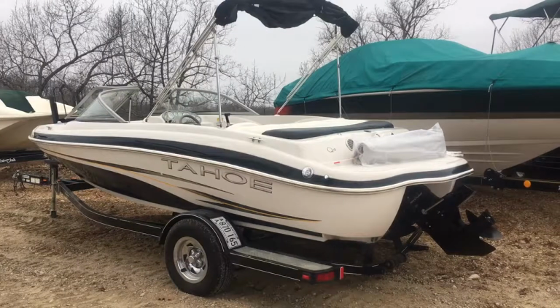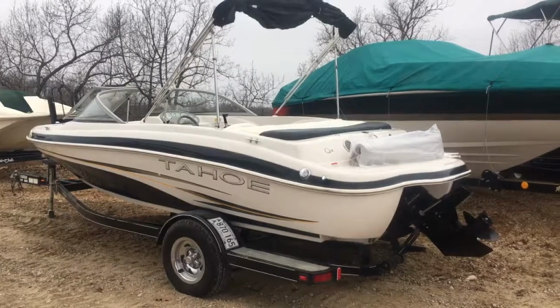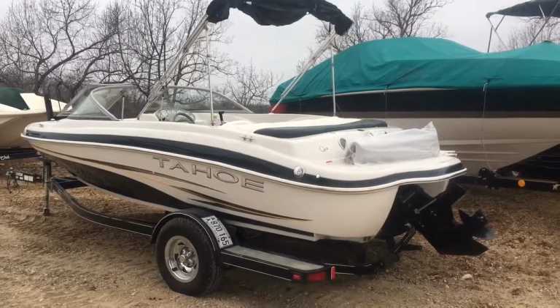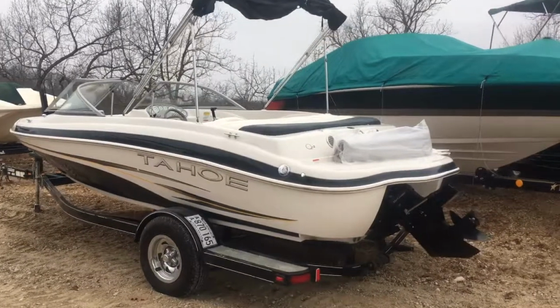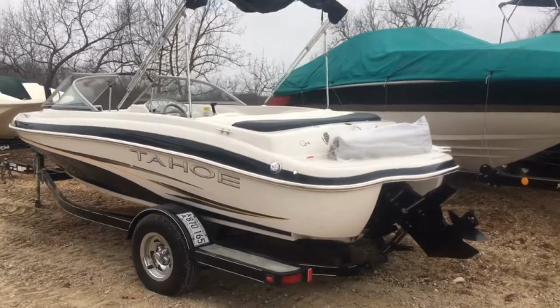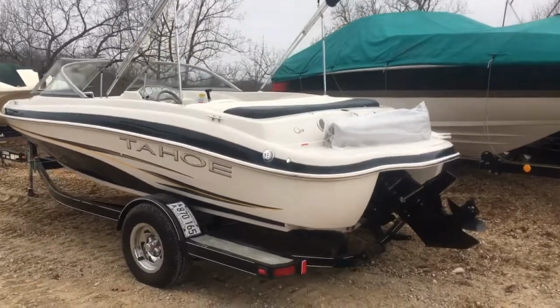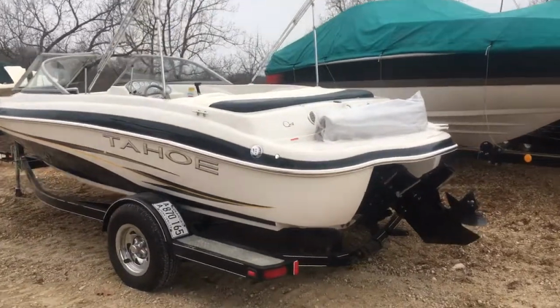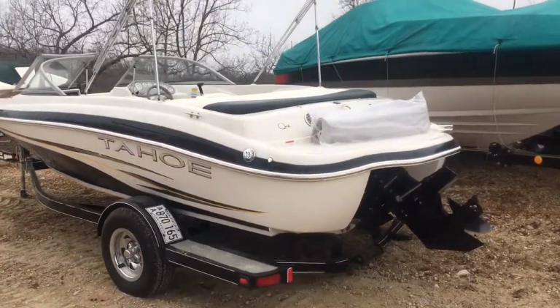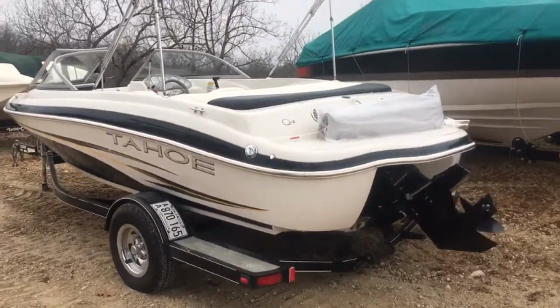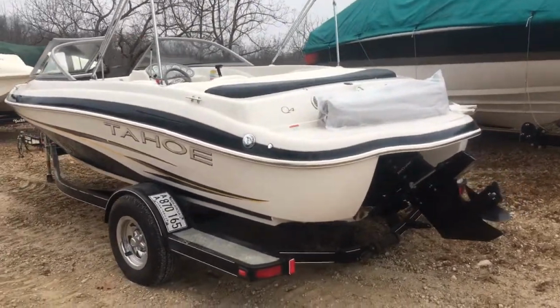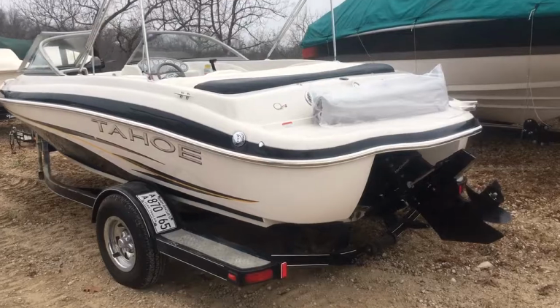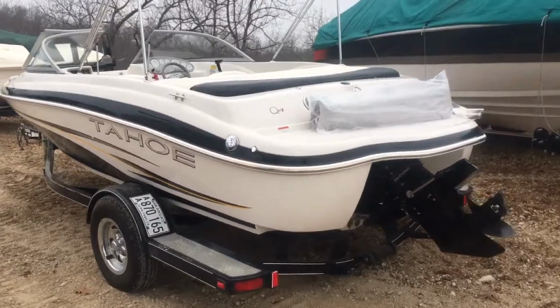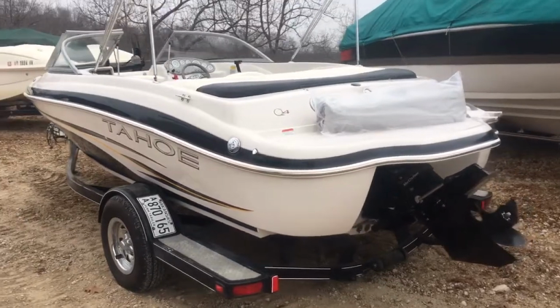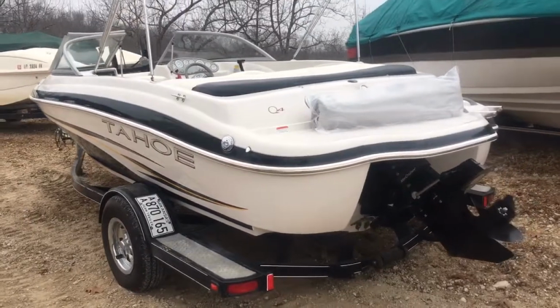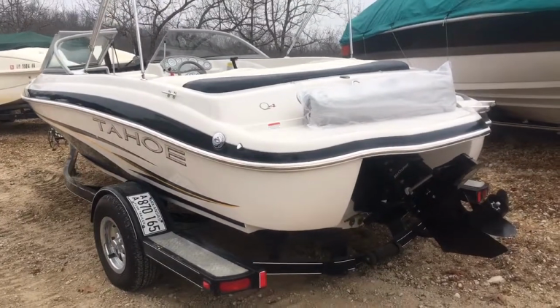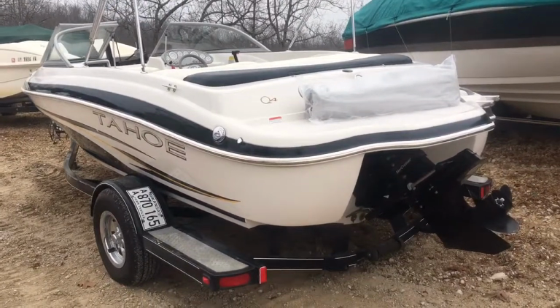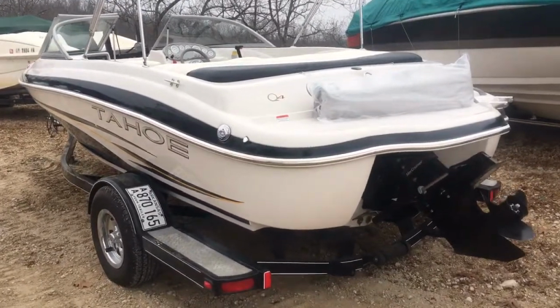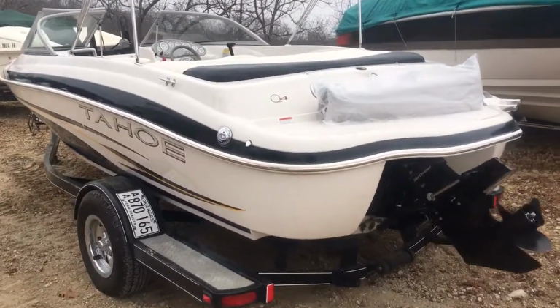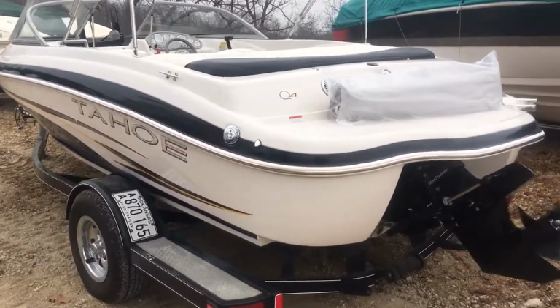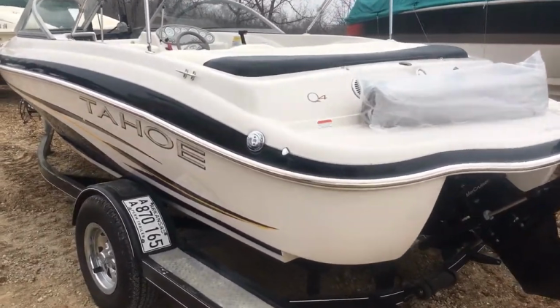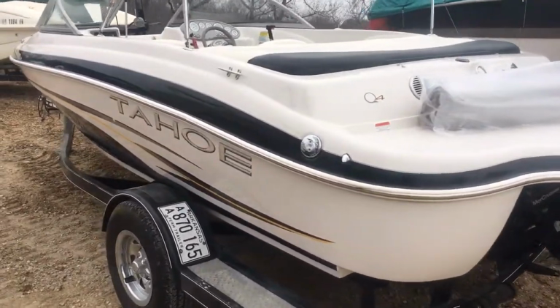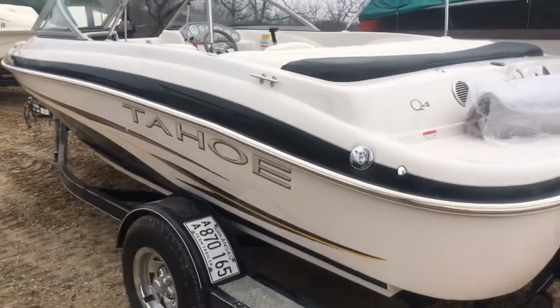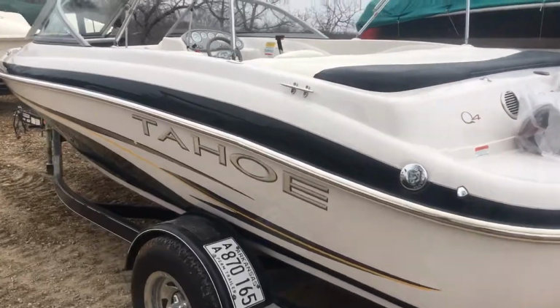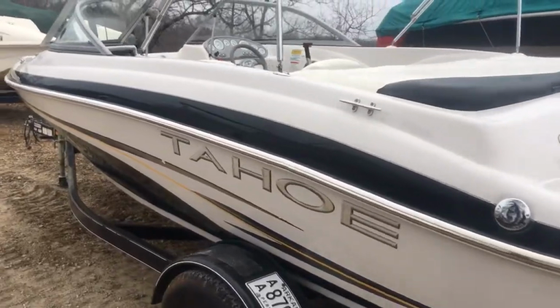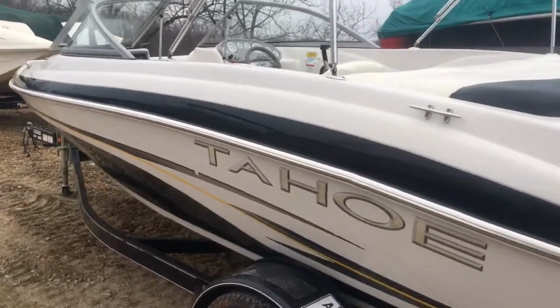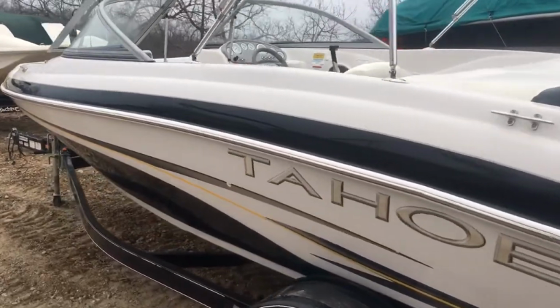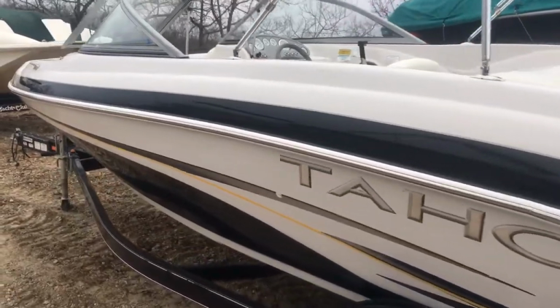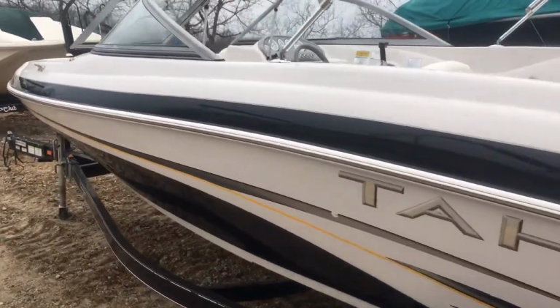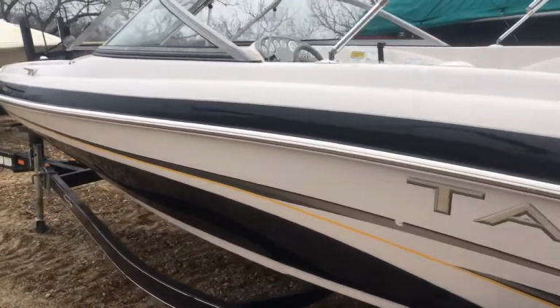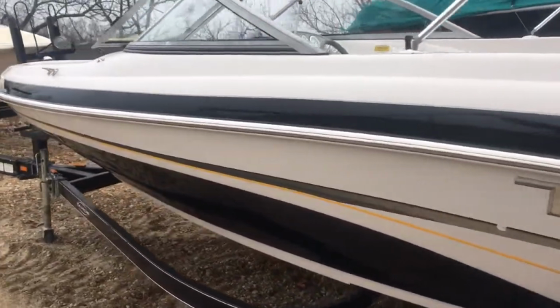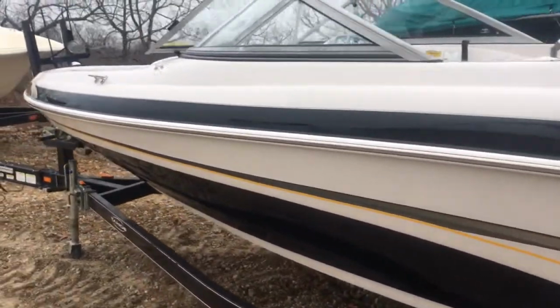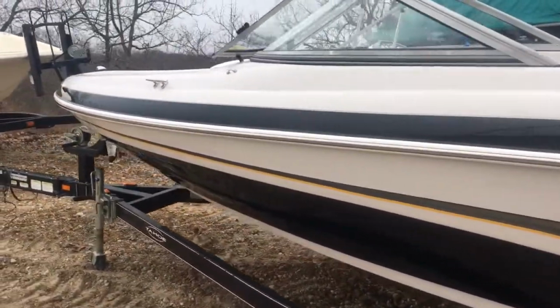Hello, this is Brandon from Heartland. Today we're looking at a 2008 Q4 Tahoe, one-hunter boat, recently traded, just came in from the great state of Arkansas. It's going to come with a brand new full cover matching trailer. It's got the 4.3 190 horsepower Mercury TKS.